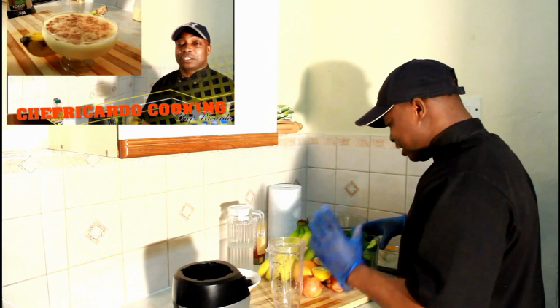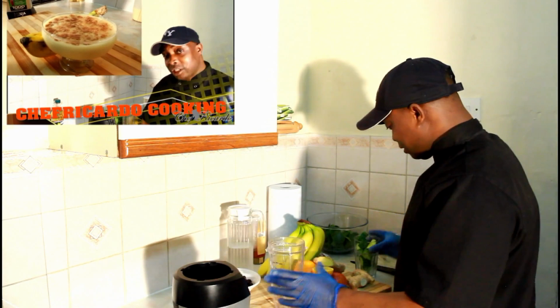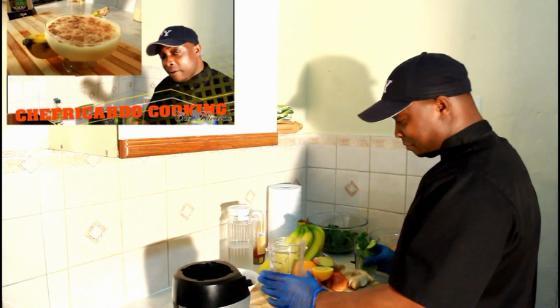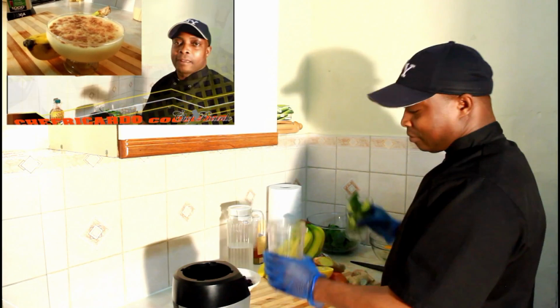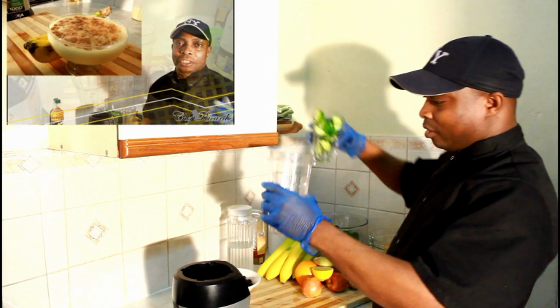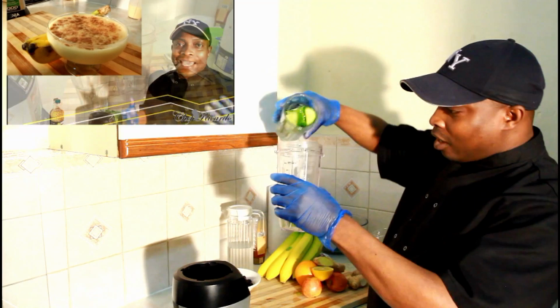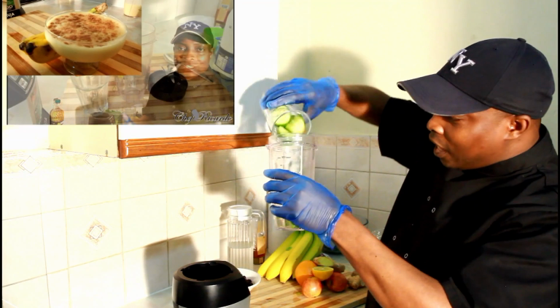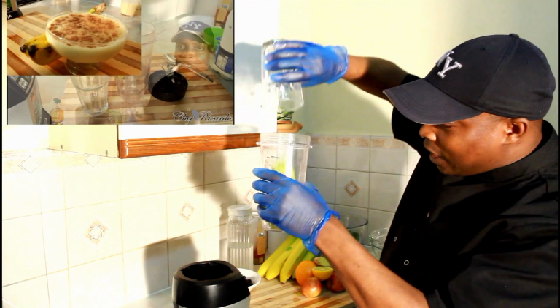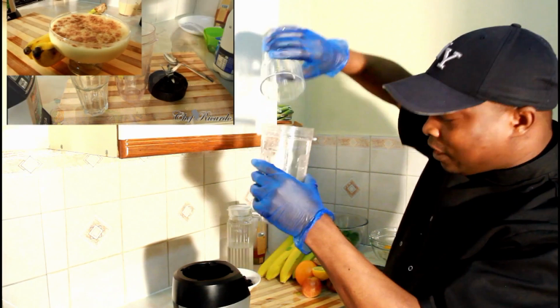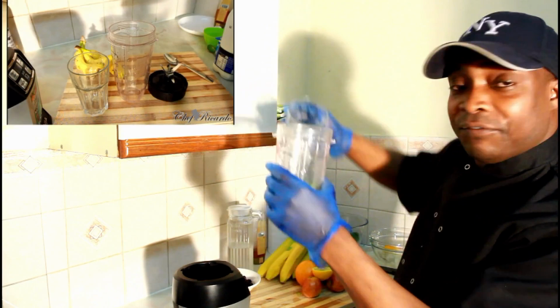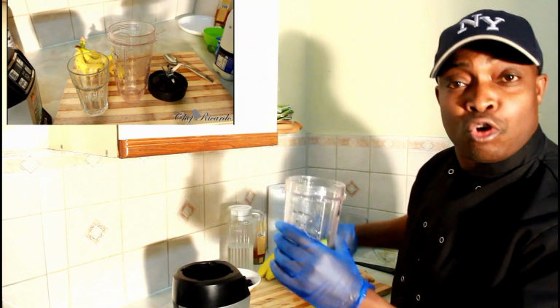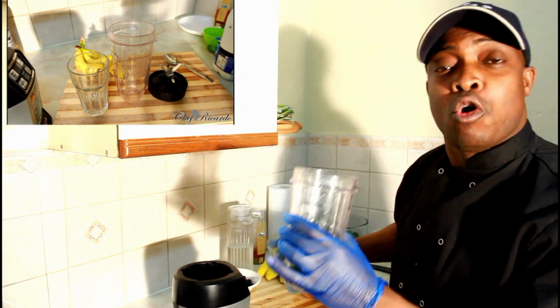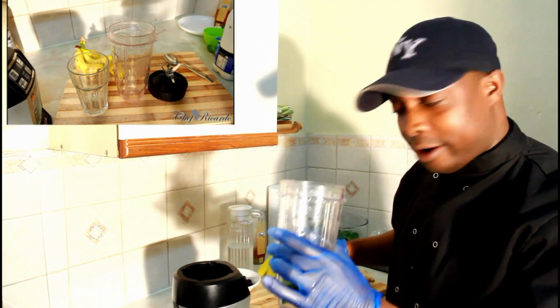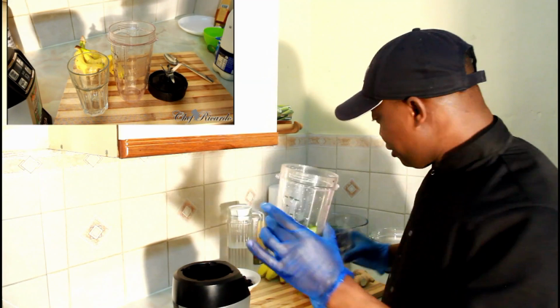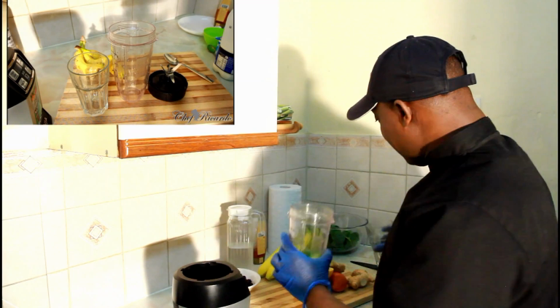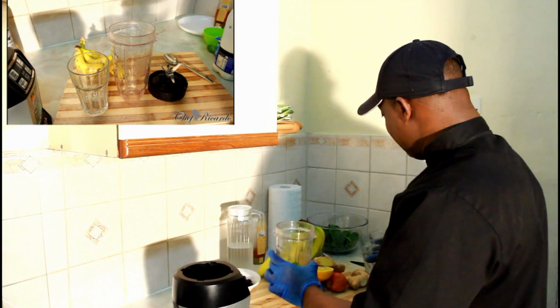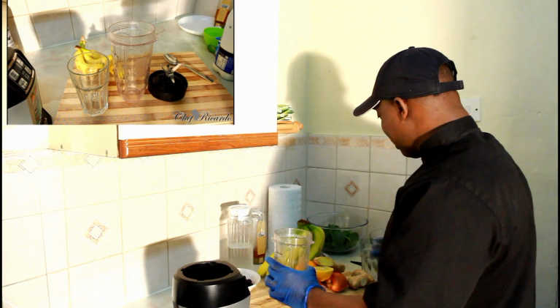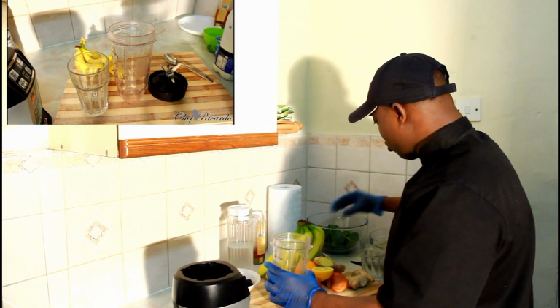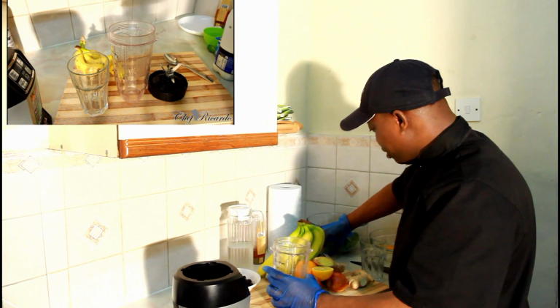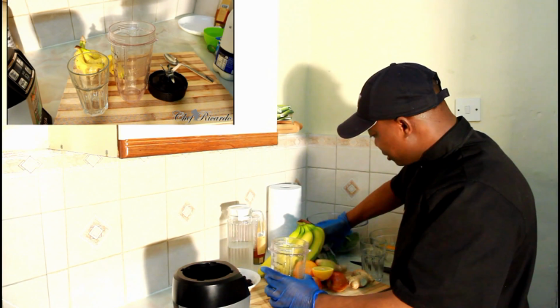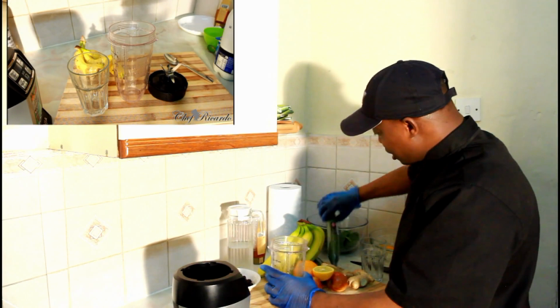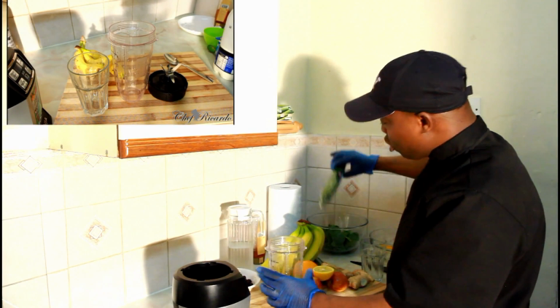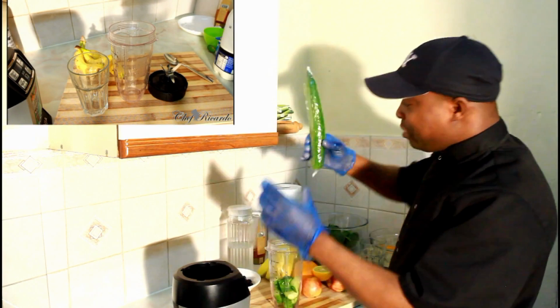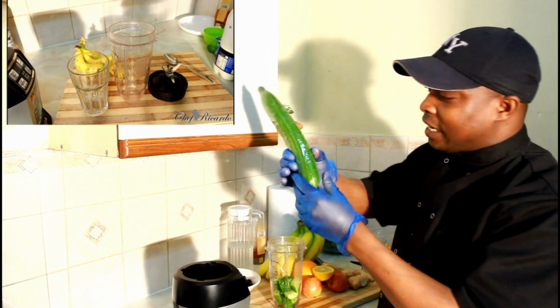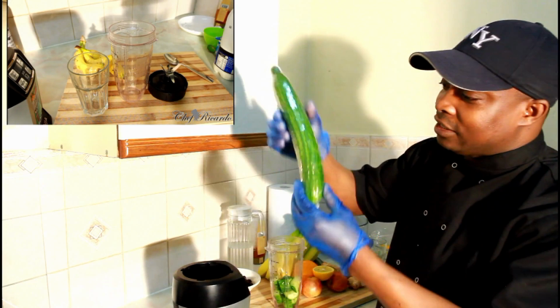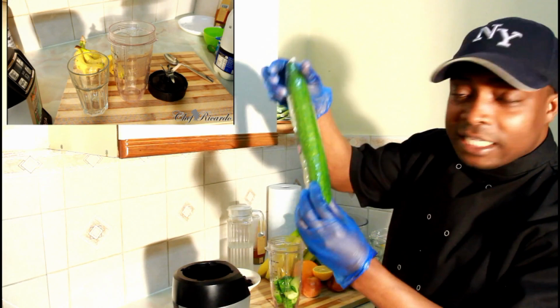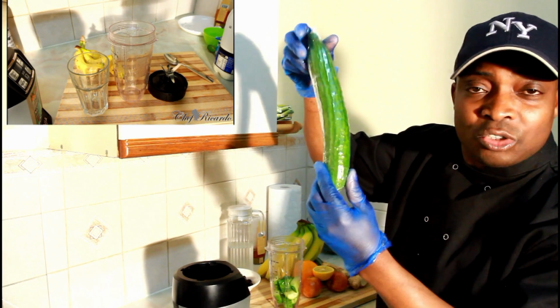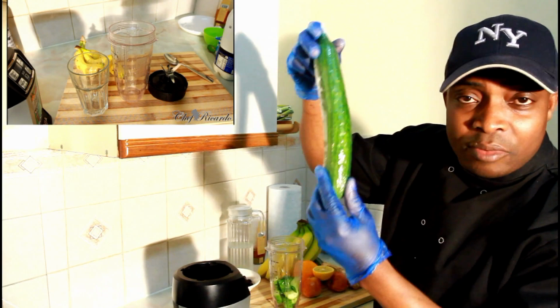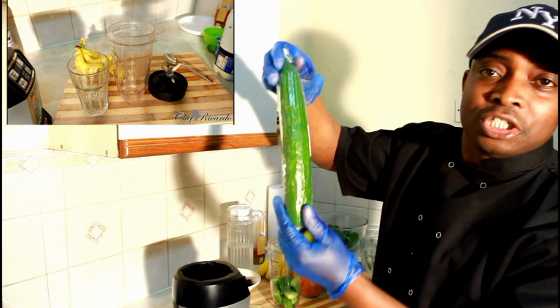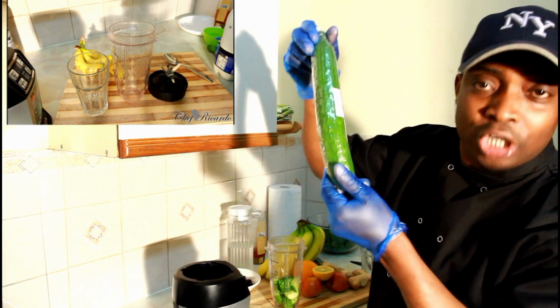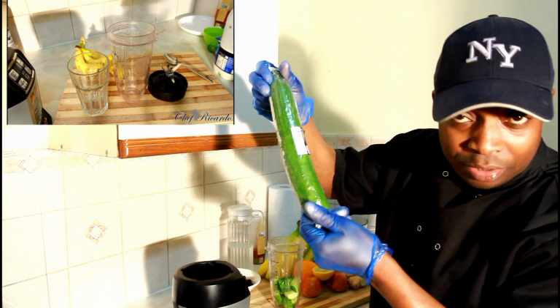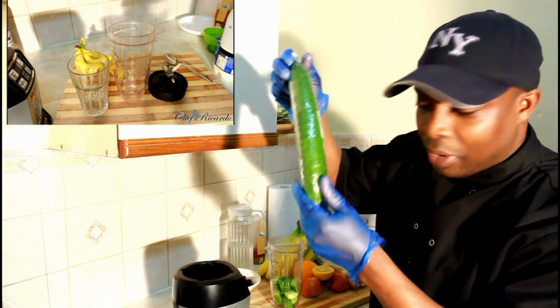Look at this half of a cucumber — a lot of people know this cucumber. You can get this at a supermarket or shop.